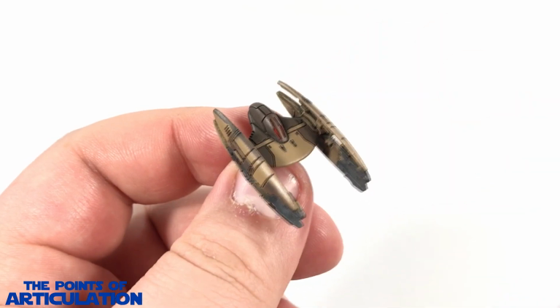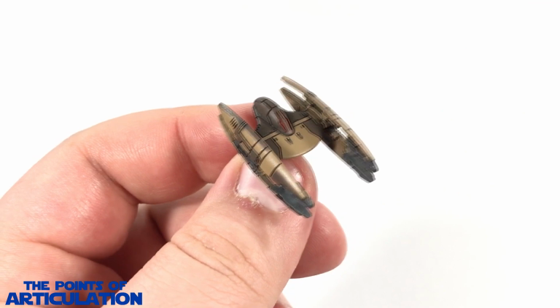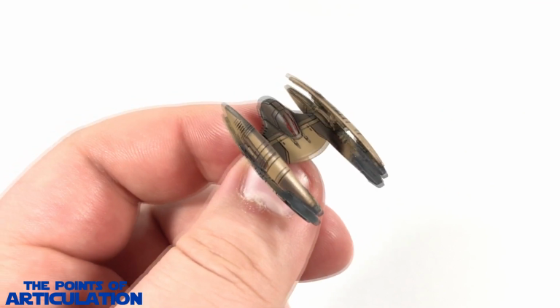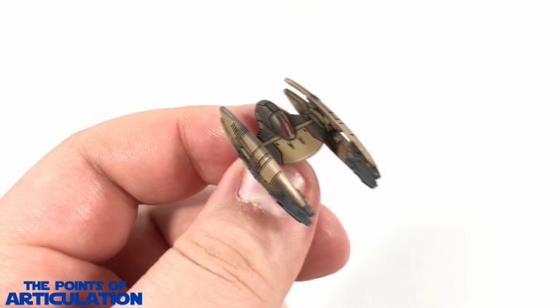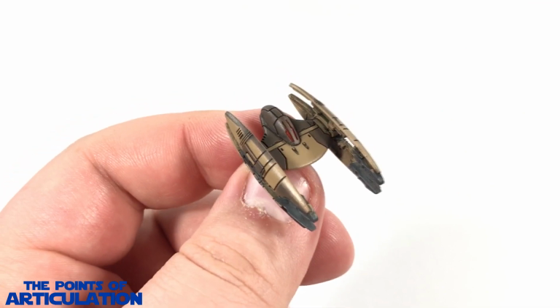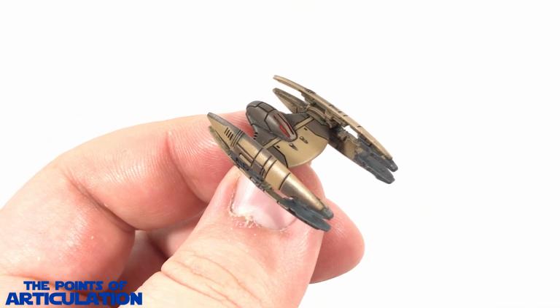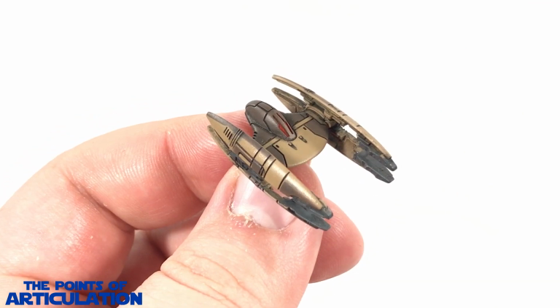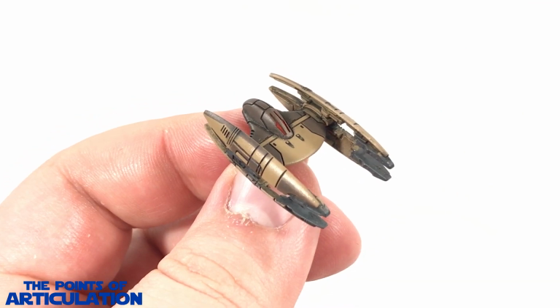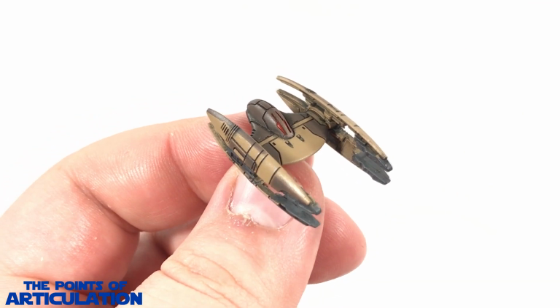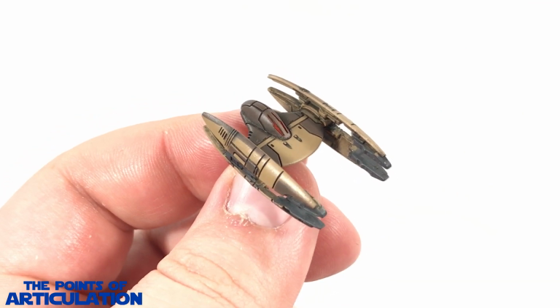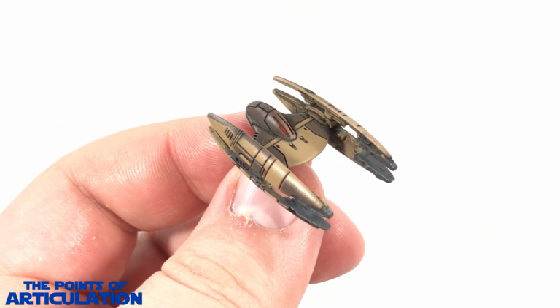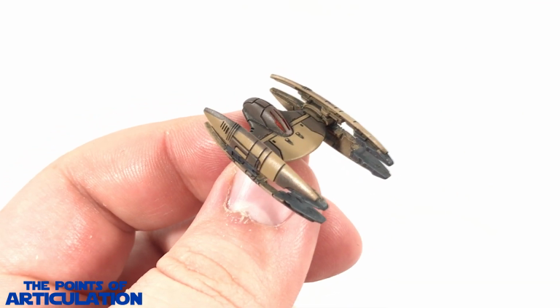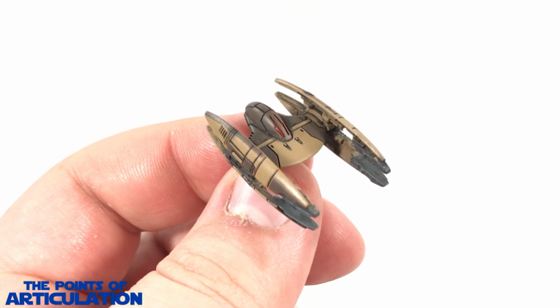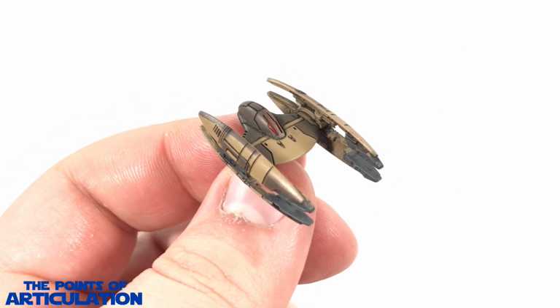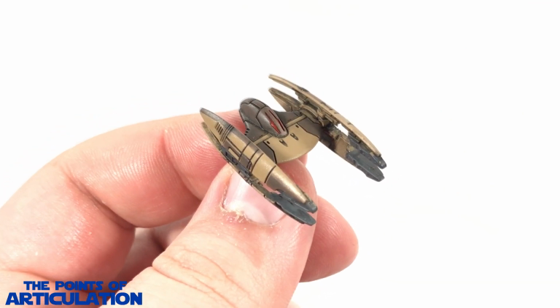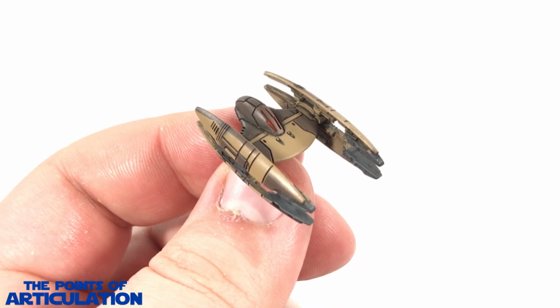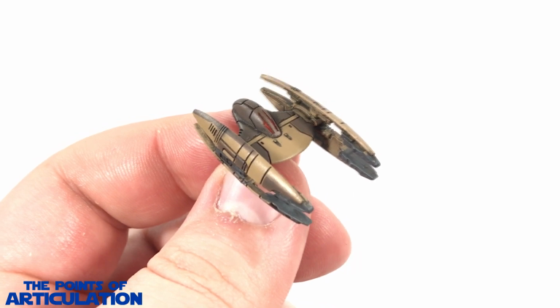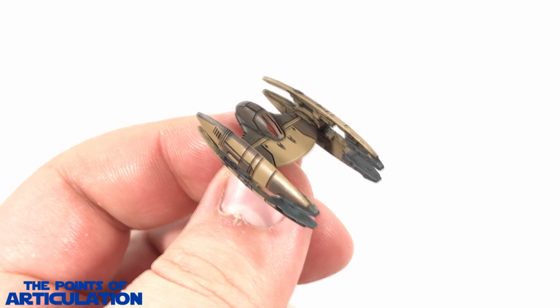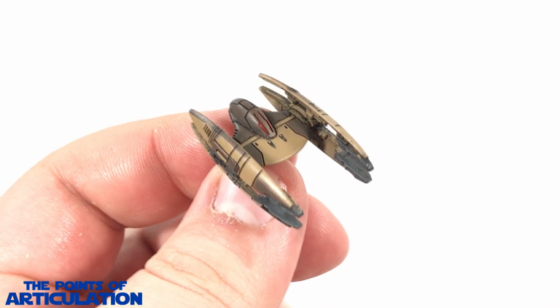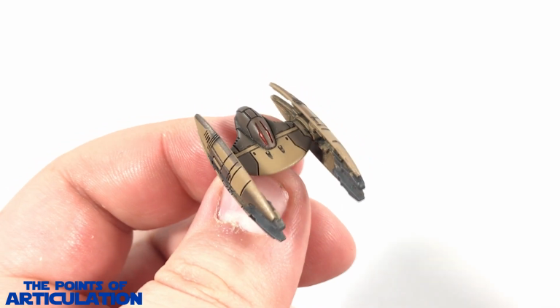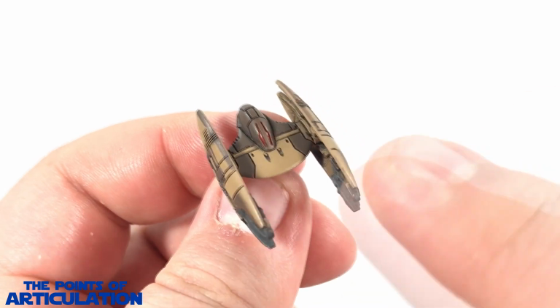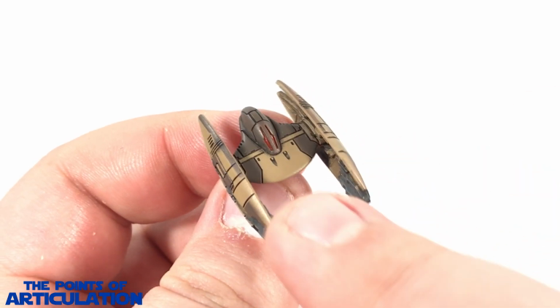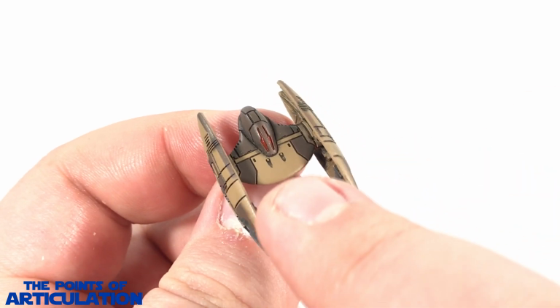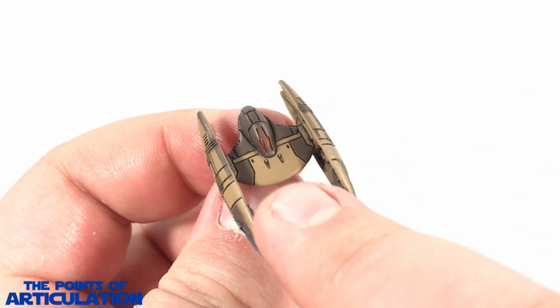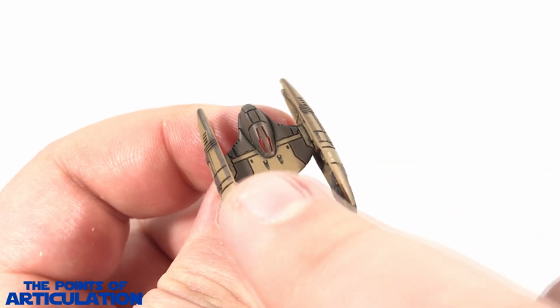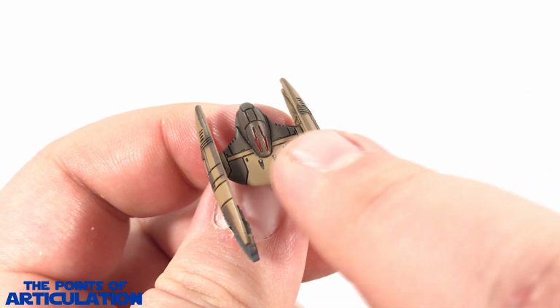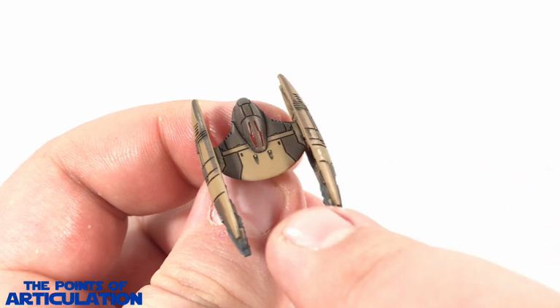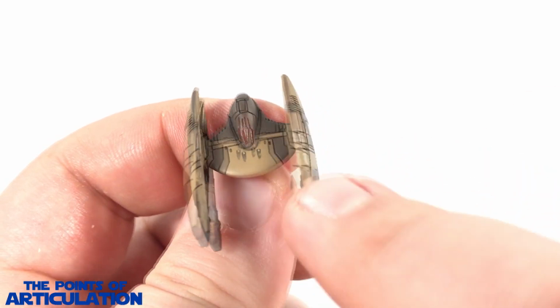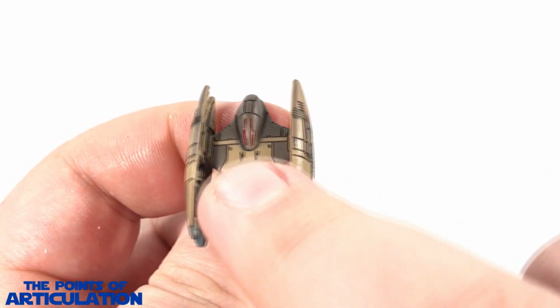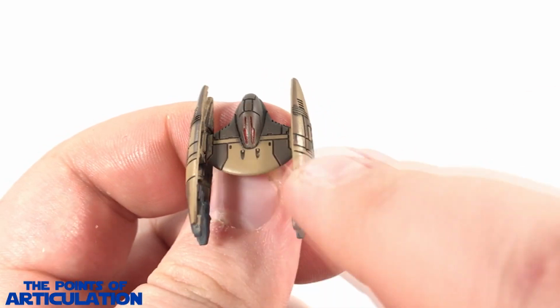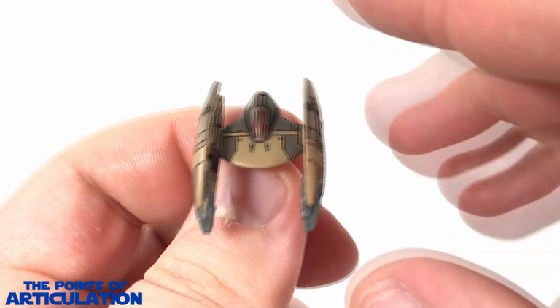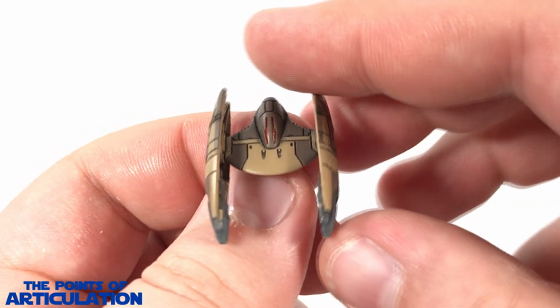Now let's take a look at the paint on the Vulture Class Droid Fighter. This features five different colors. First up is a nice tan — looking good — and that's on the main body, top and bottom.